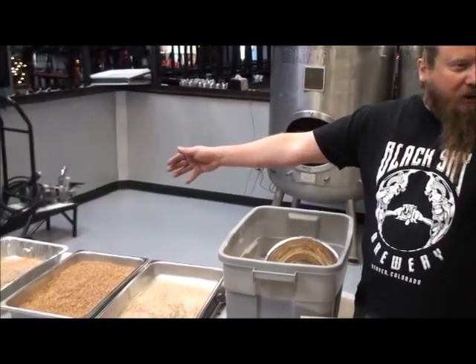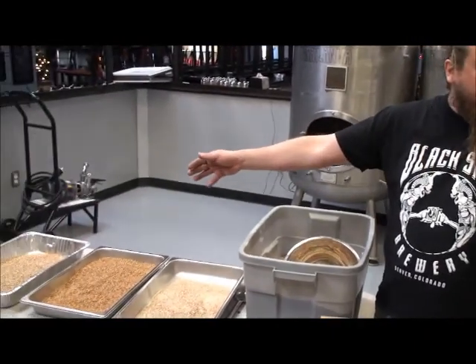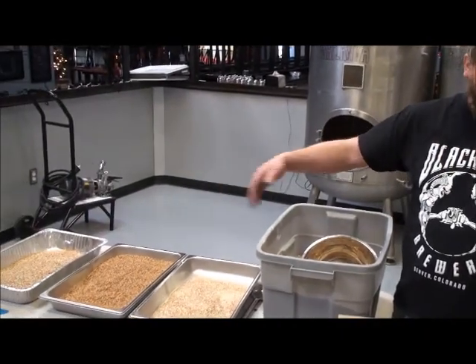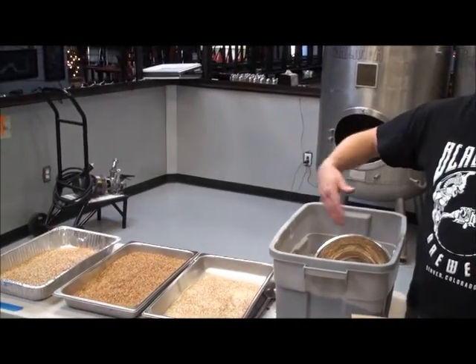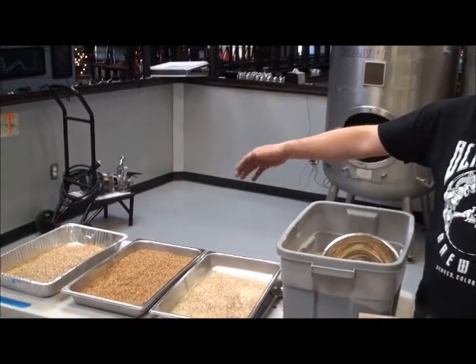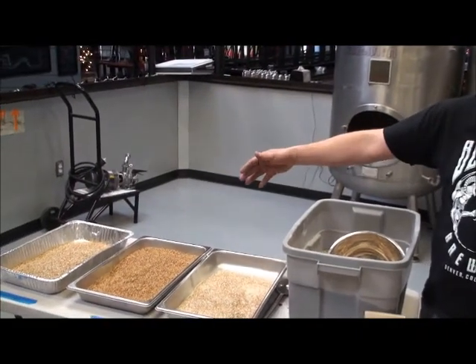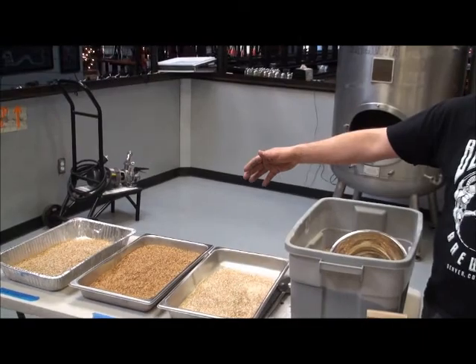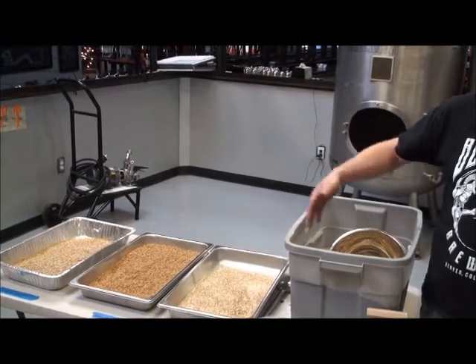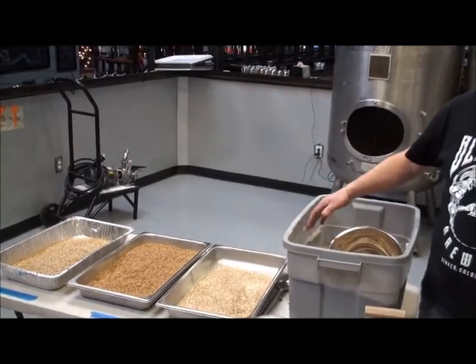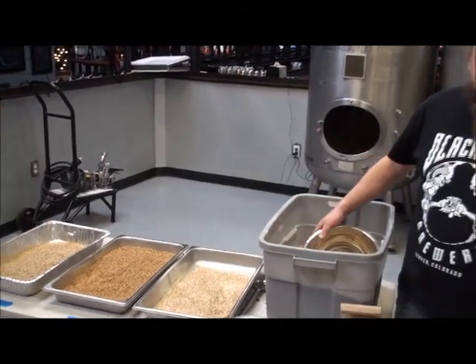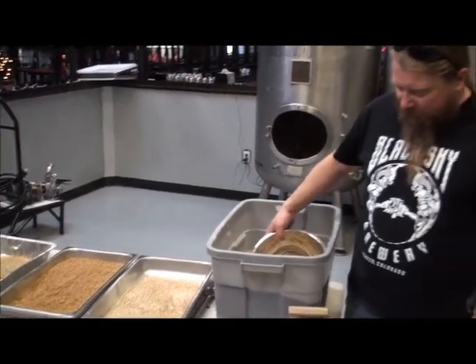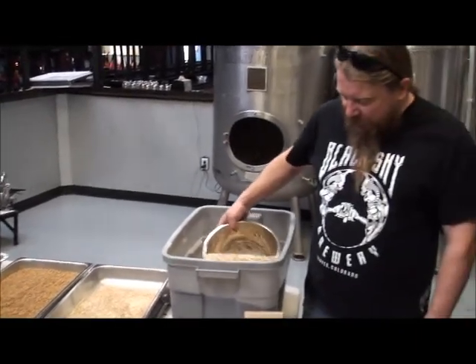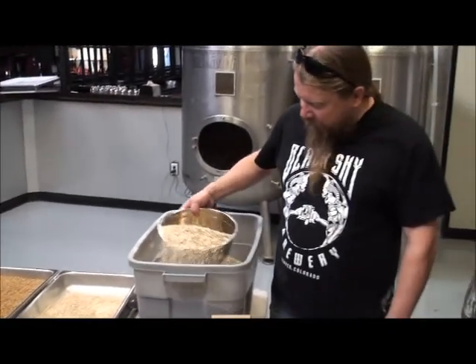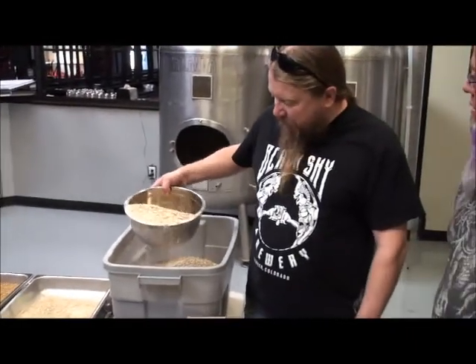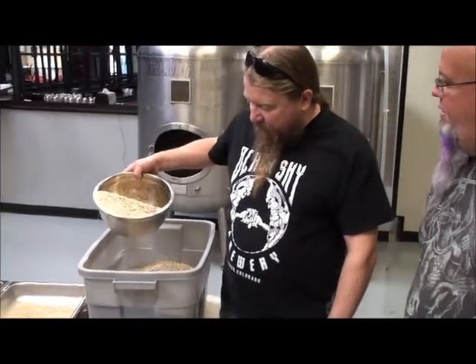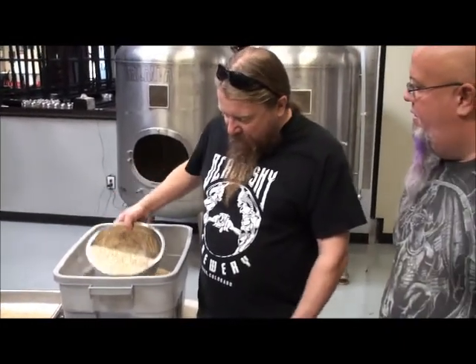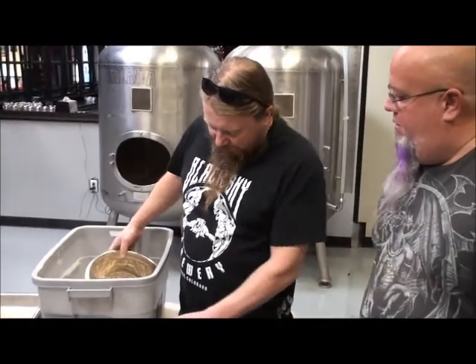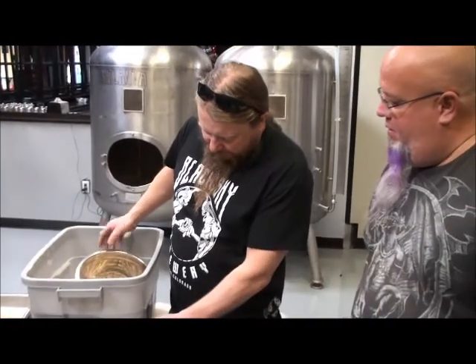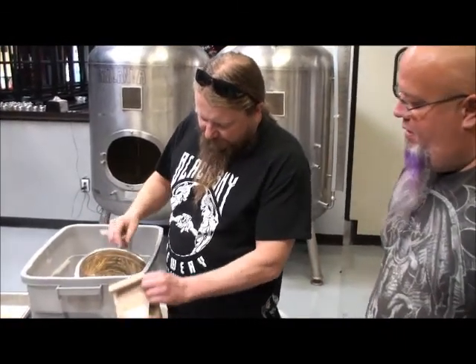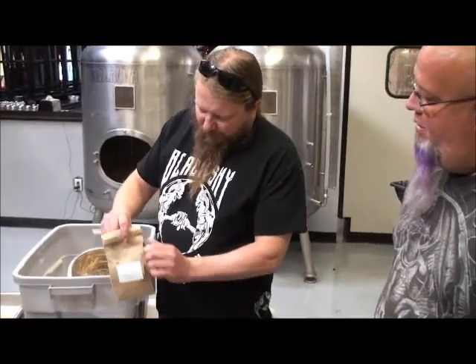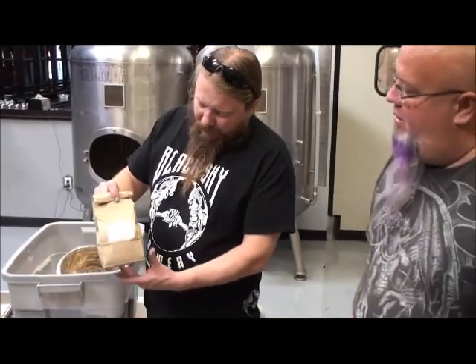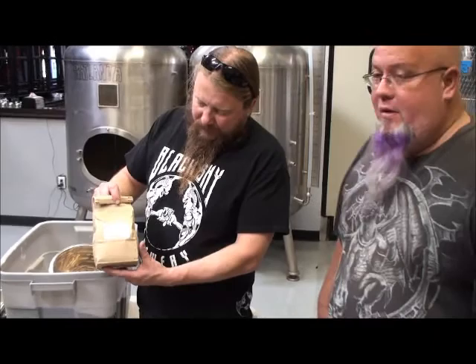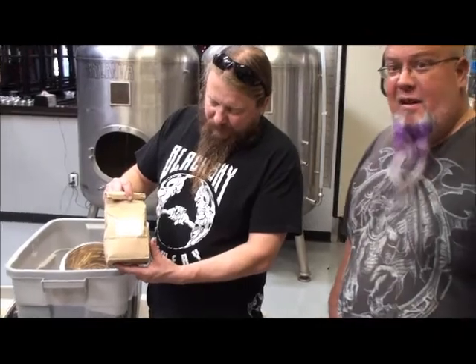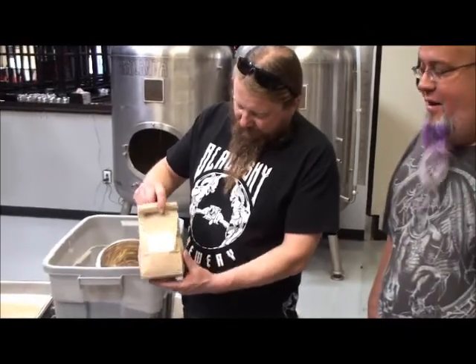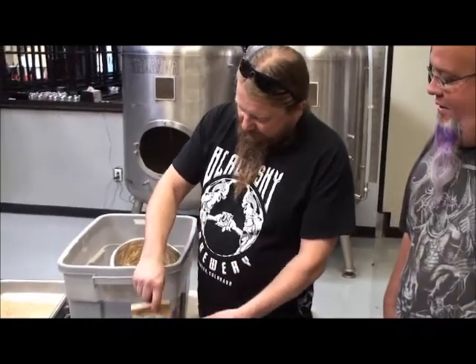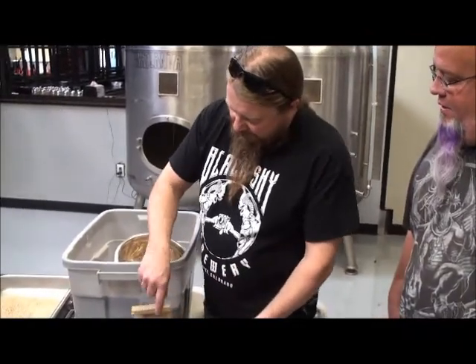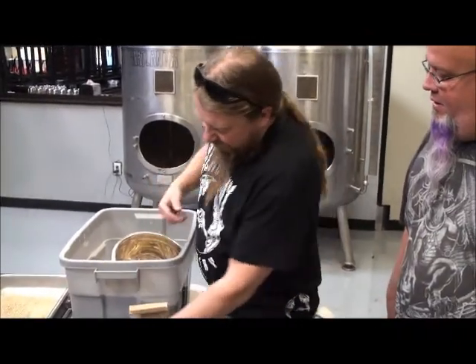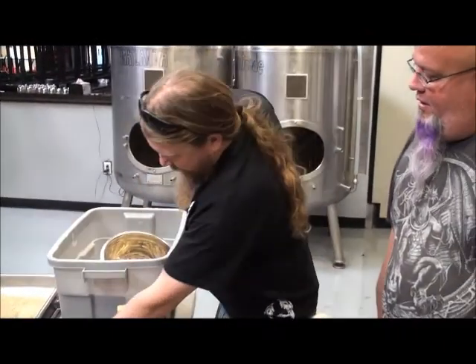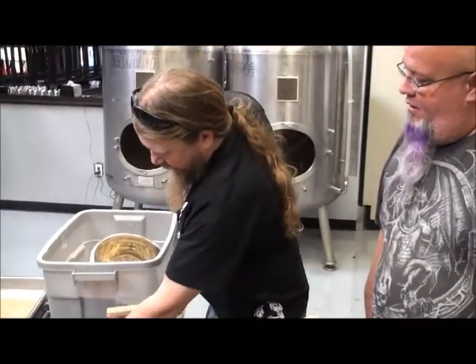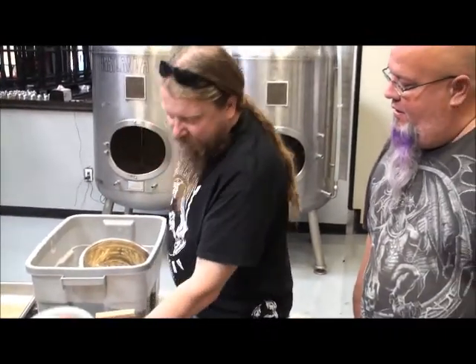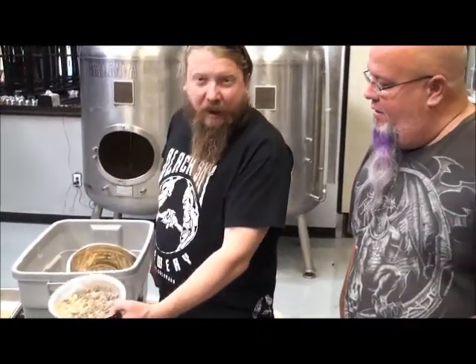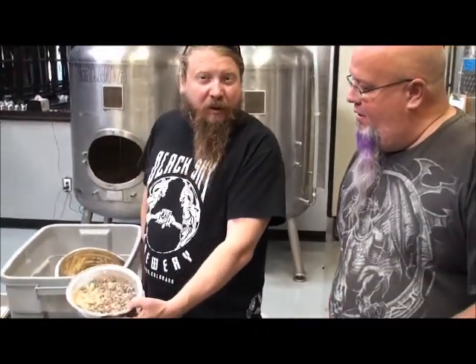So these are our malts — specialty malts and tour malts — in this batch of beer. We're also going to use this black currant tea and this dark Belgian candy sugar.